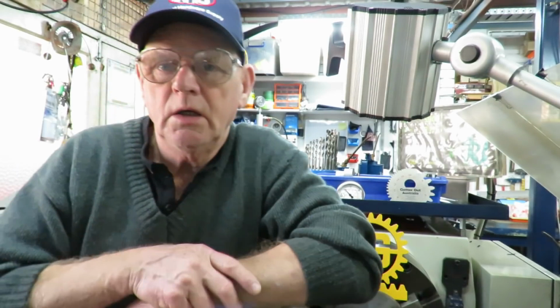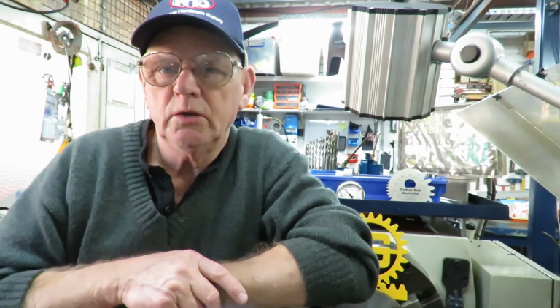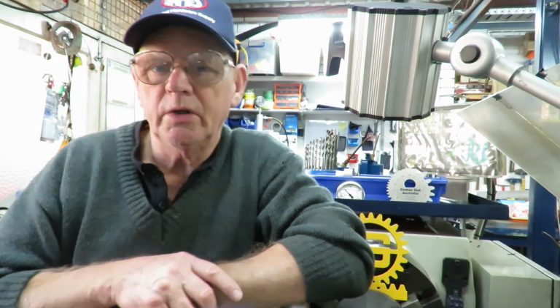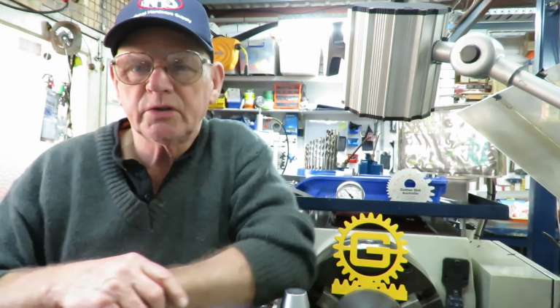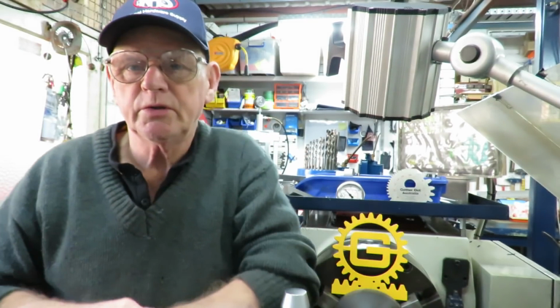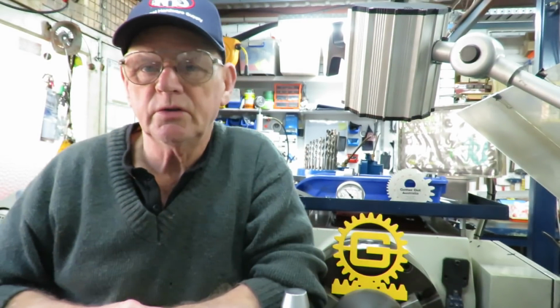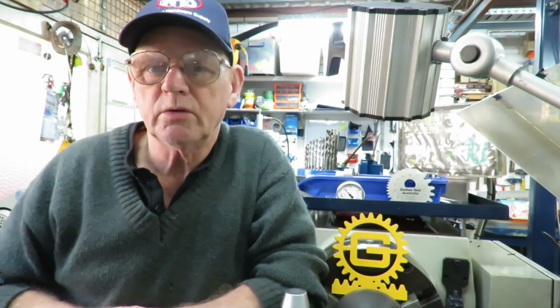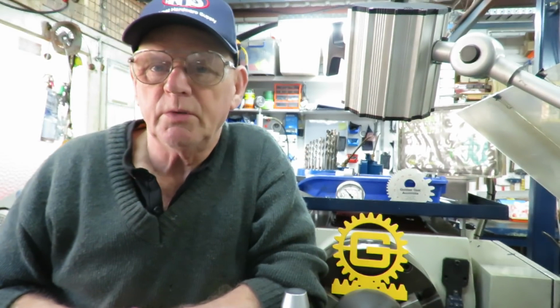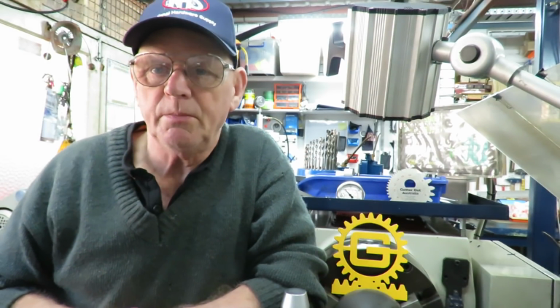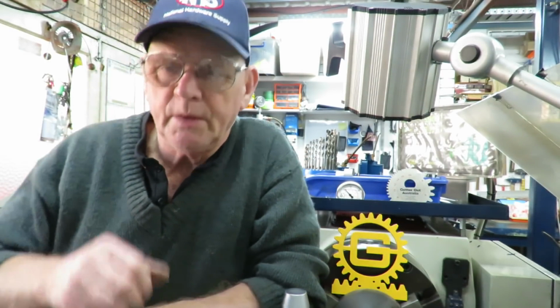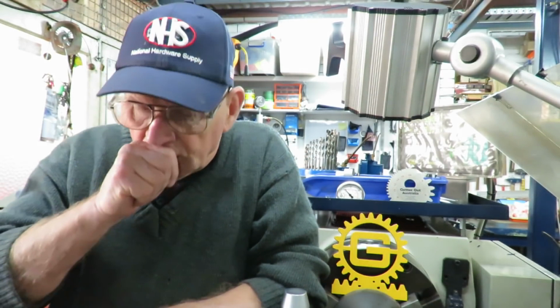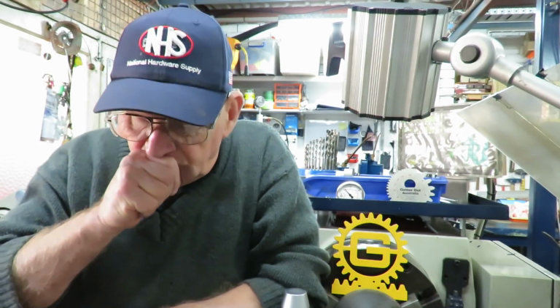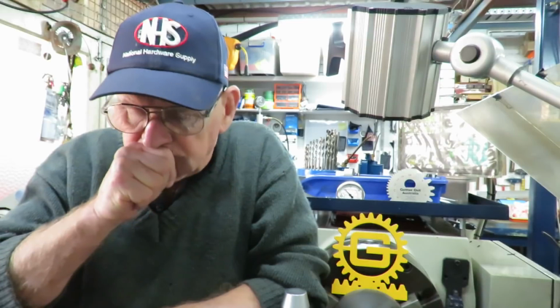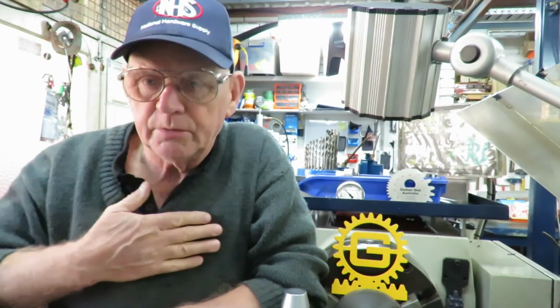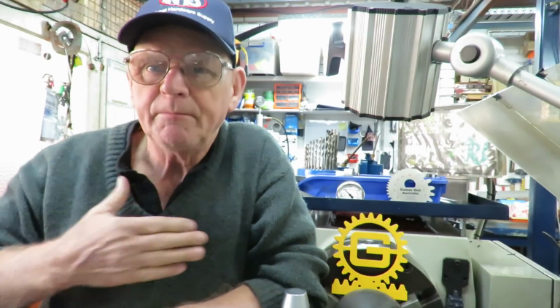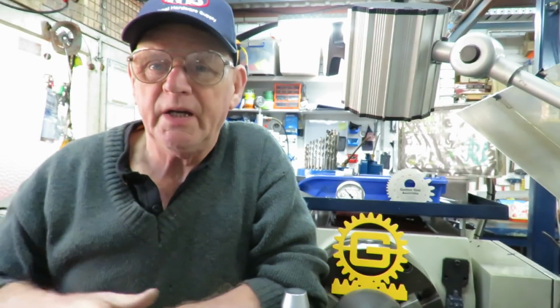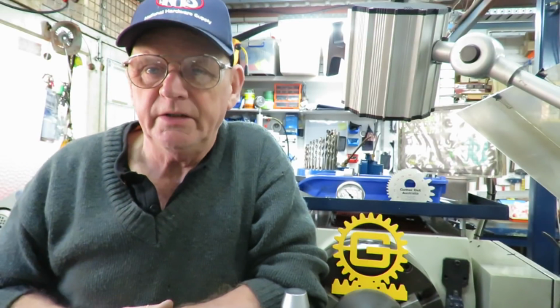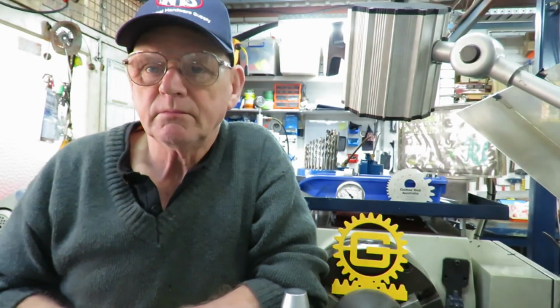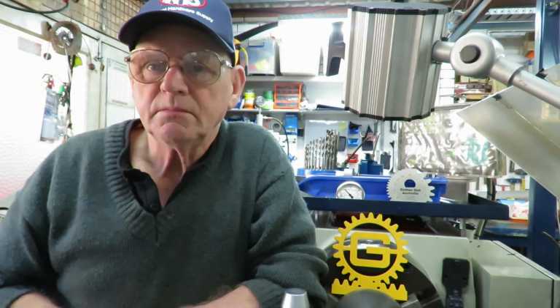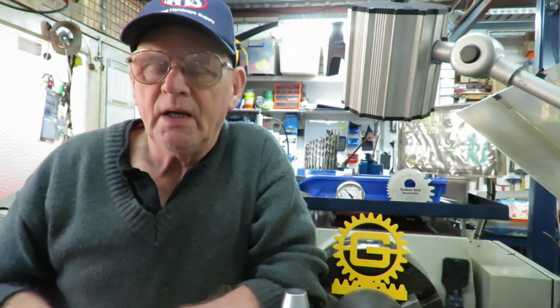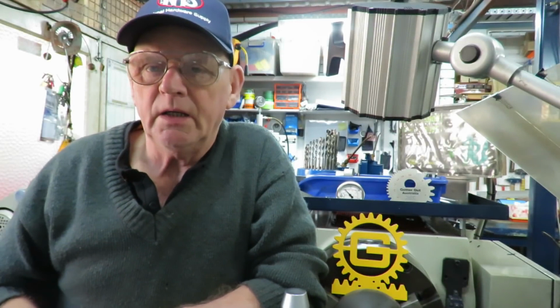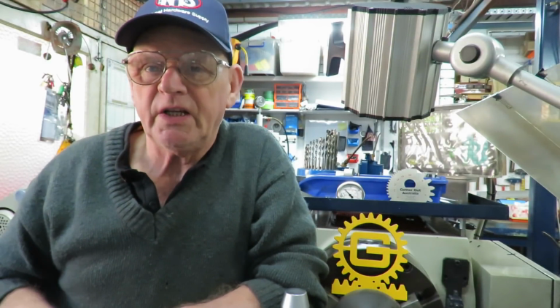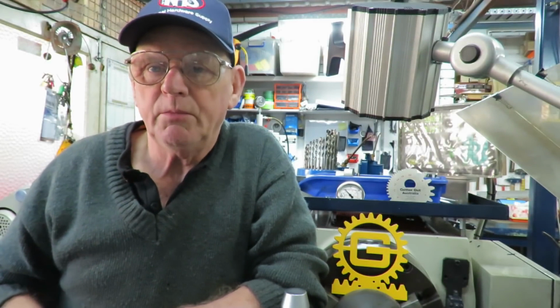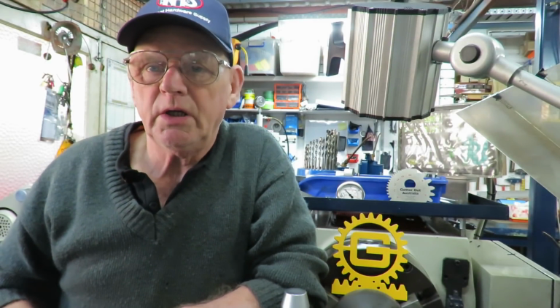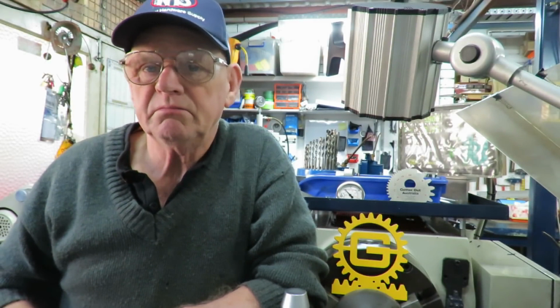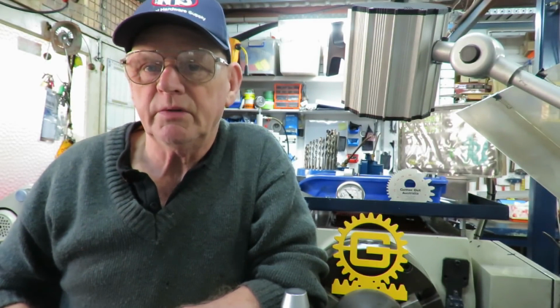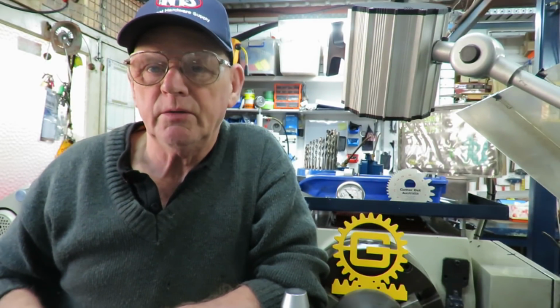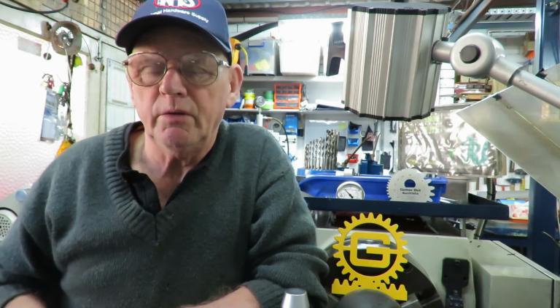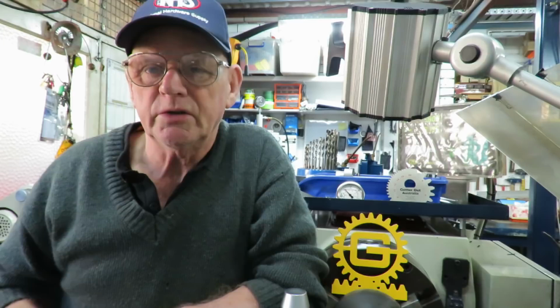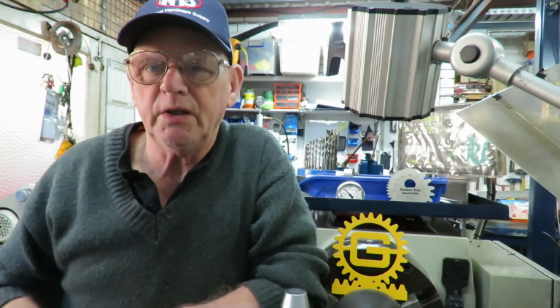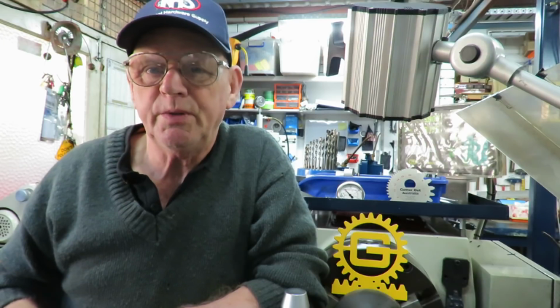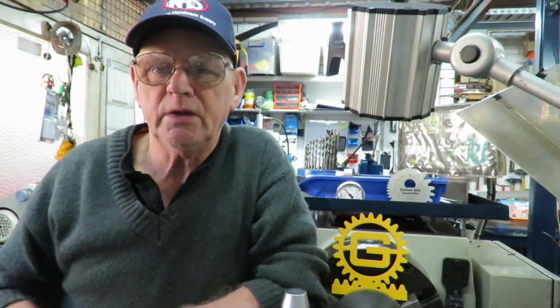Good morning, this is Bruce and welcome to my shop again. Sunday morning, we're in the spring period.